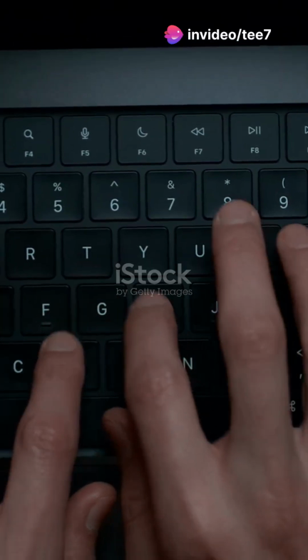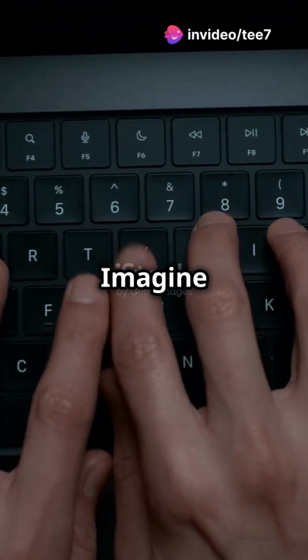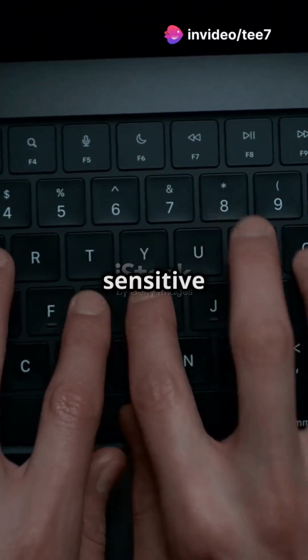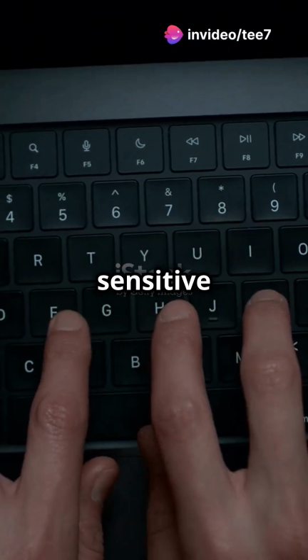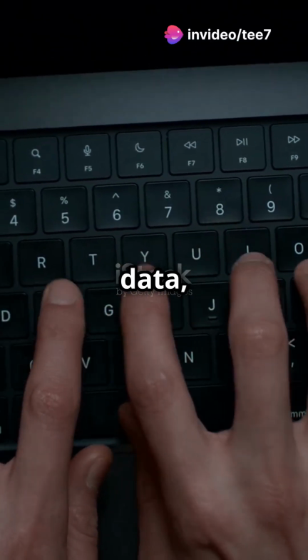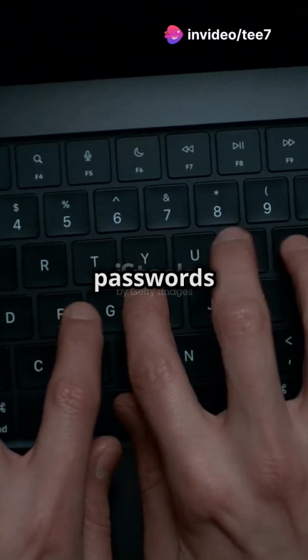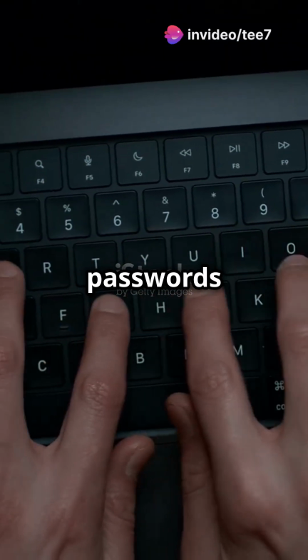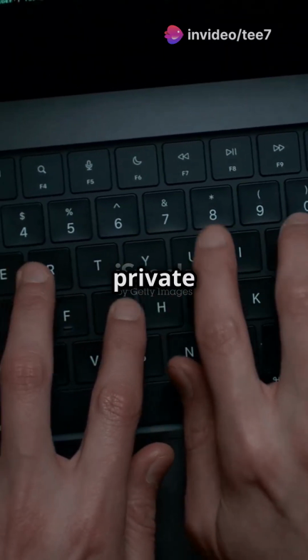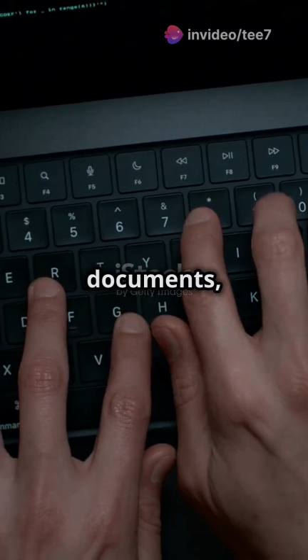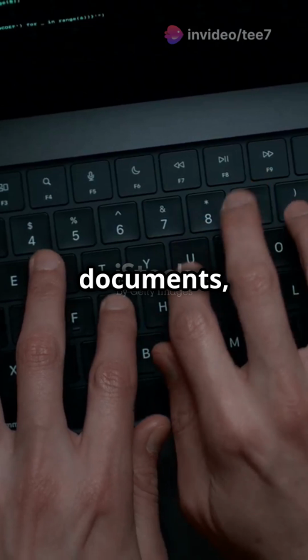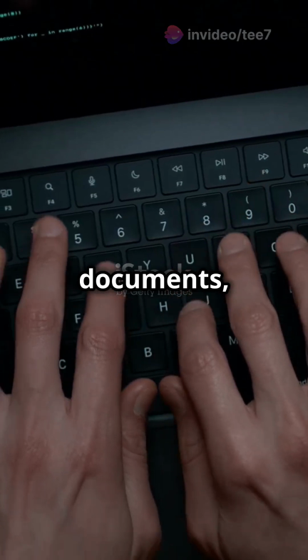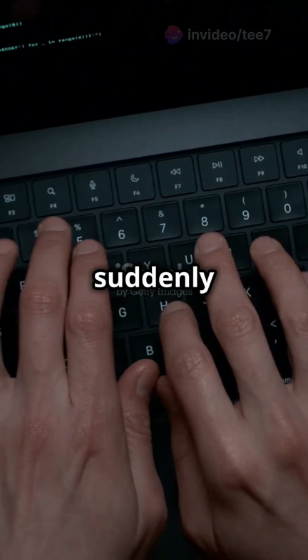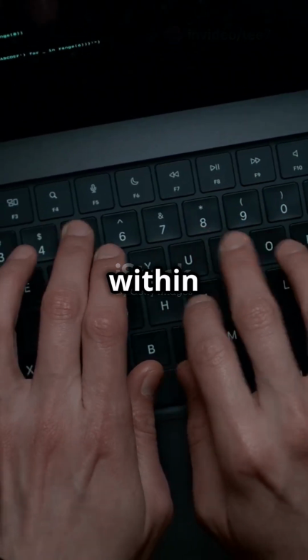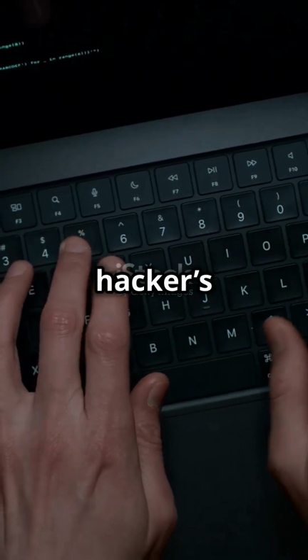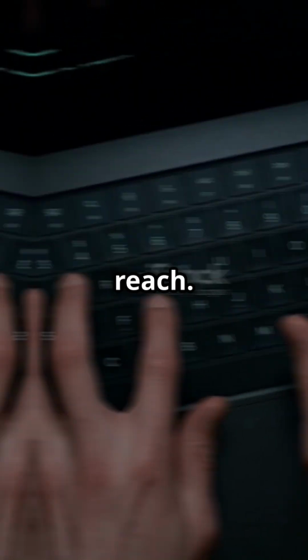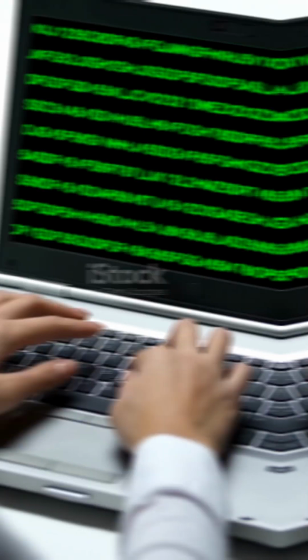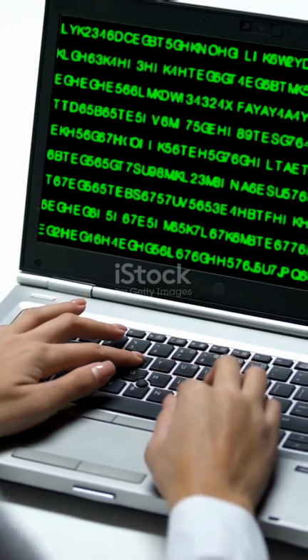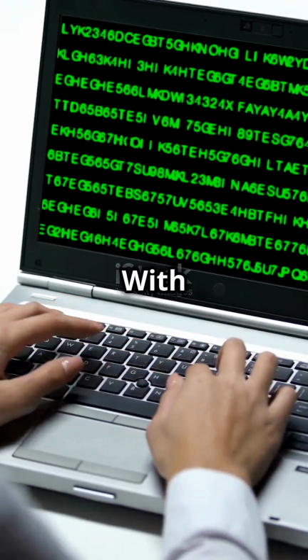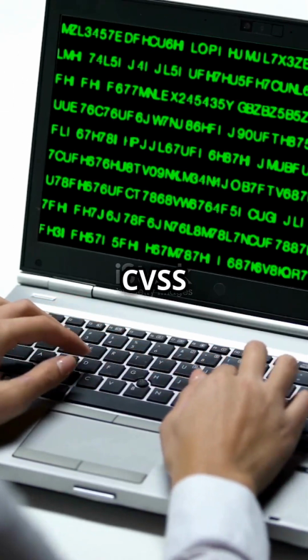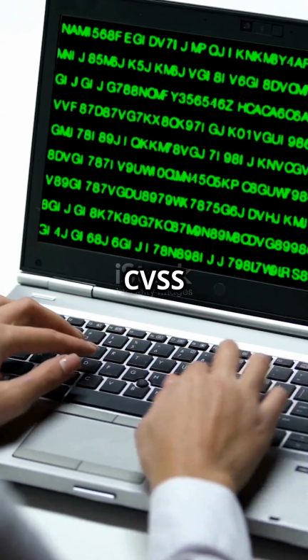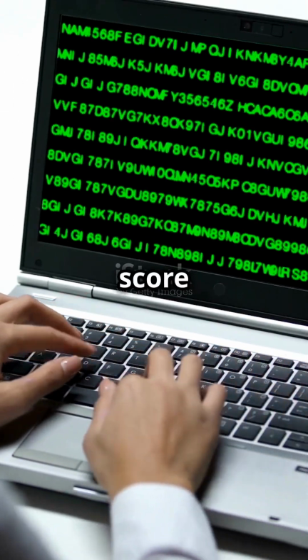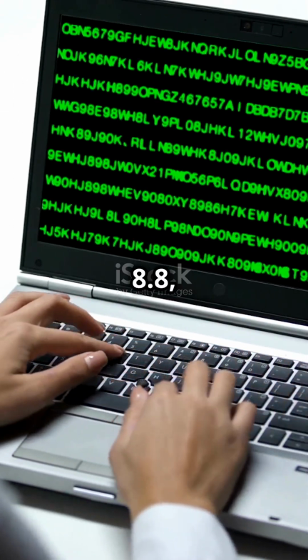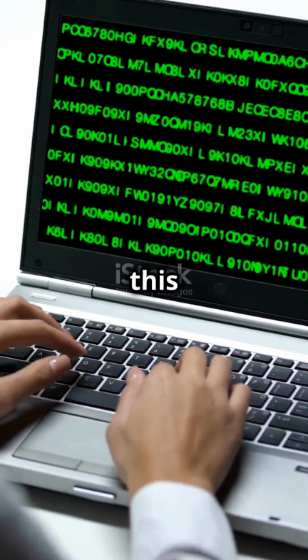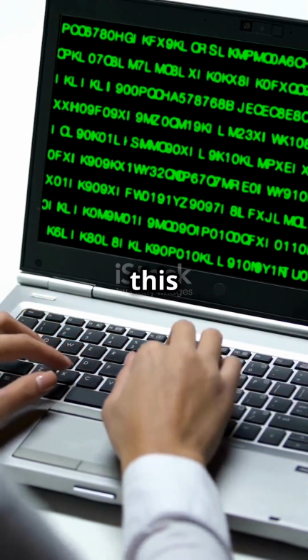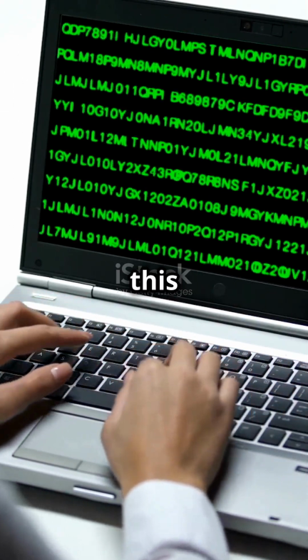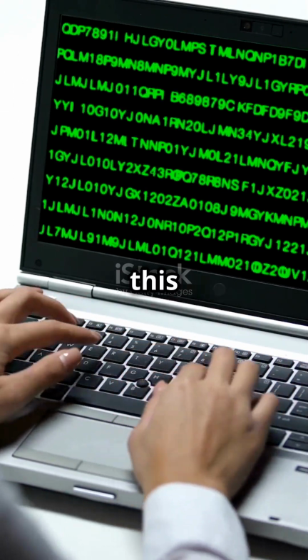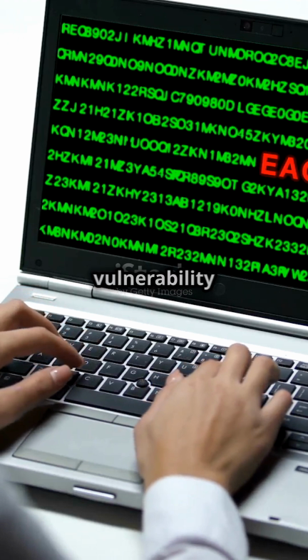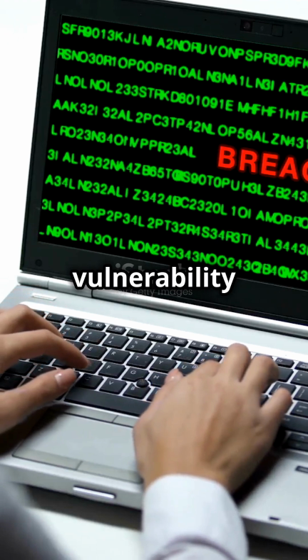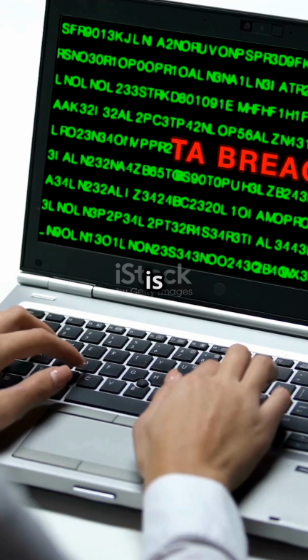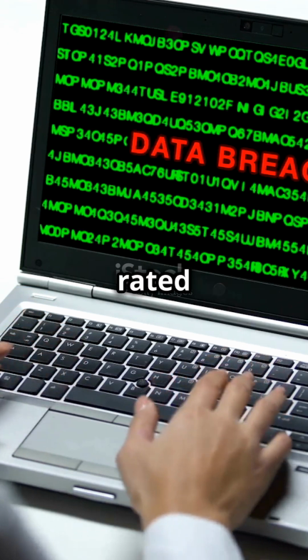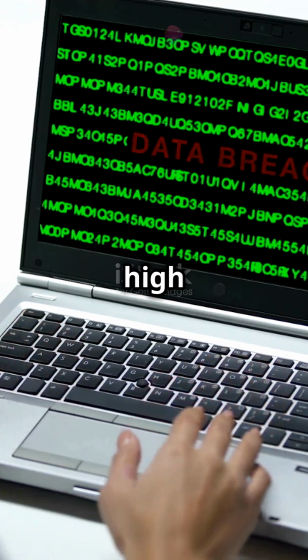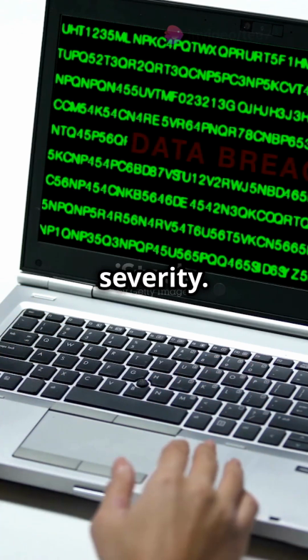Imagine your sensitive data — from passwords to private documents — suddenly within a hacker's reach. With a CVSS score of 8.8, this vulnerability is rated high severity.